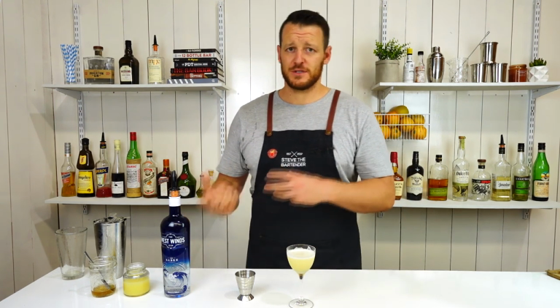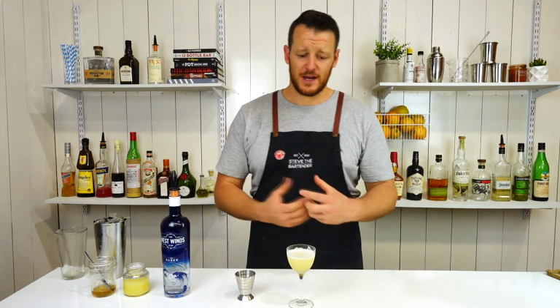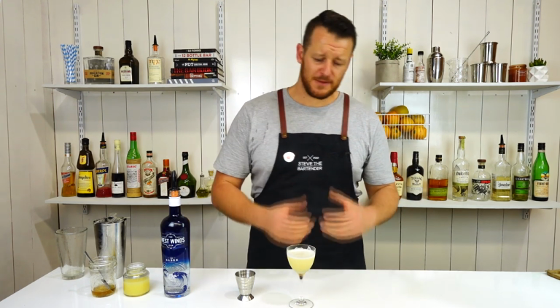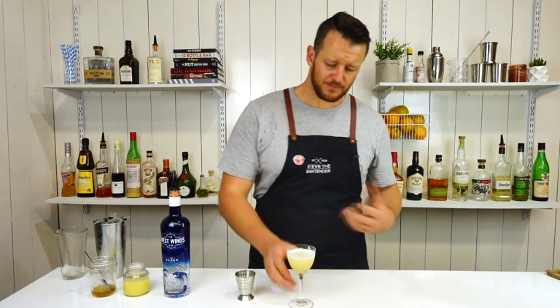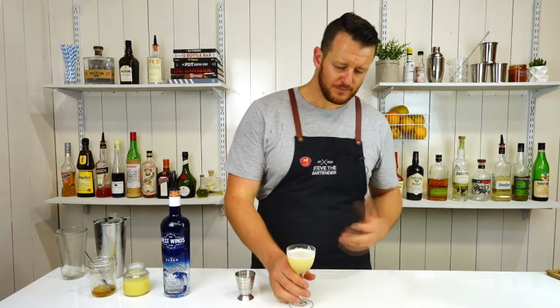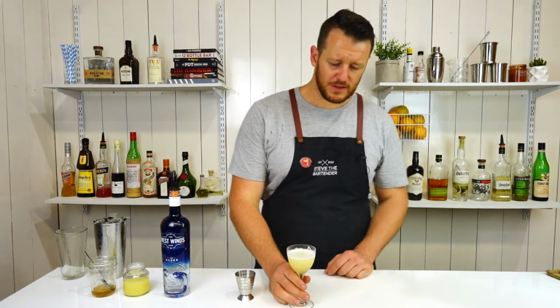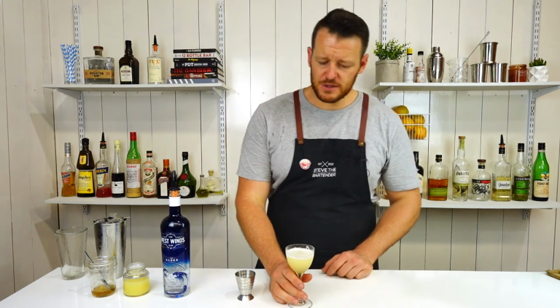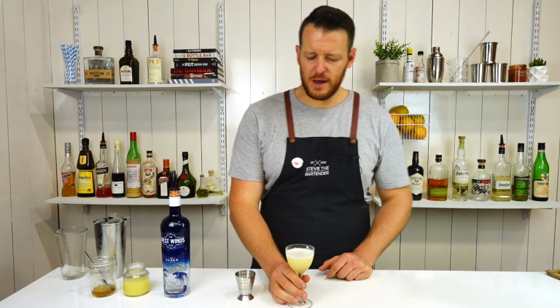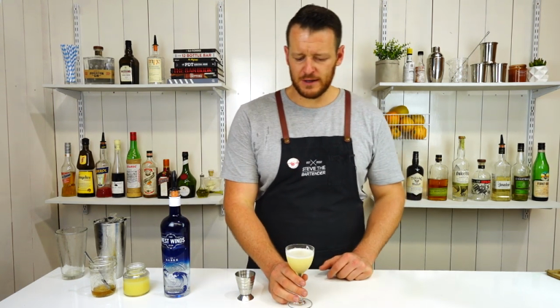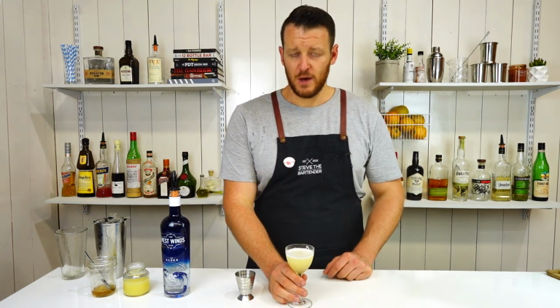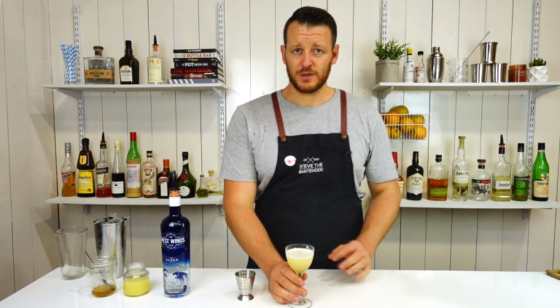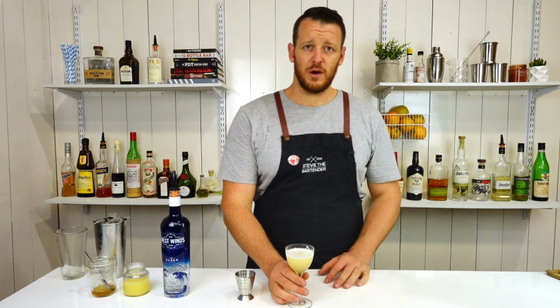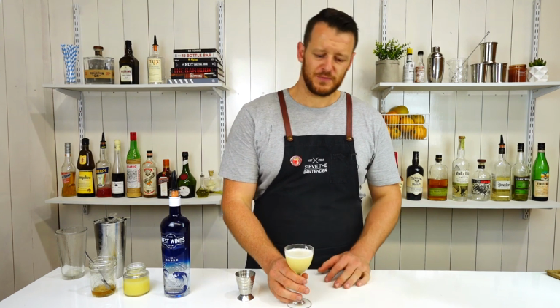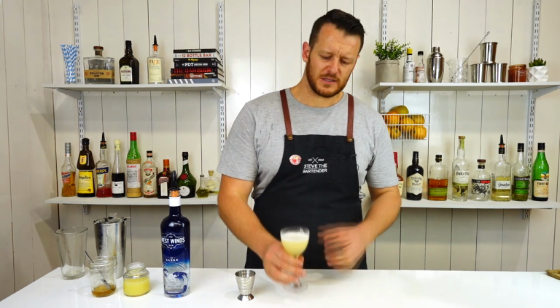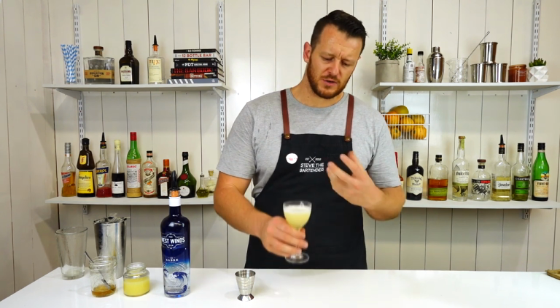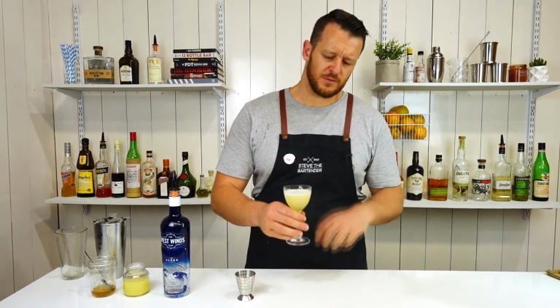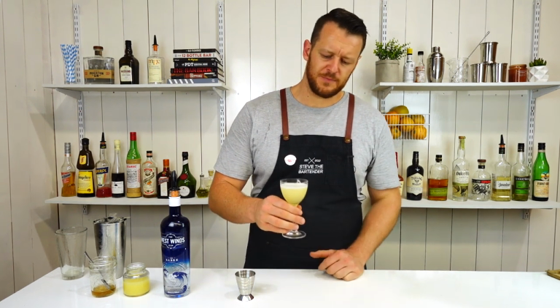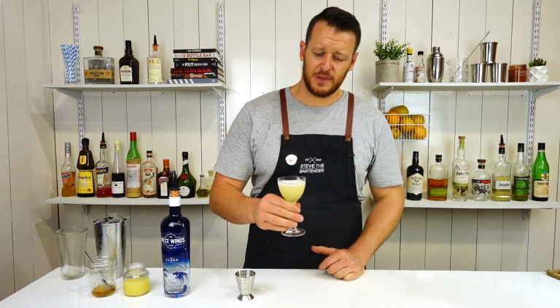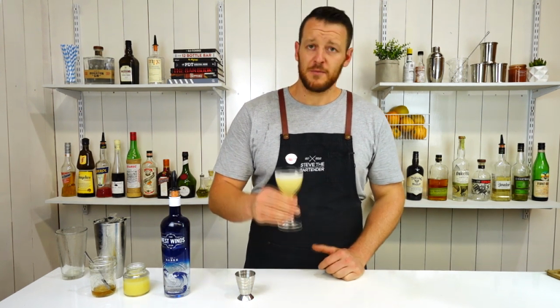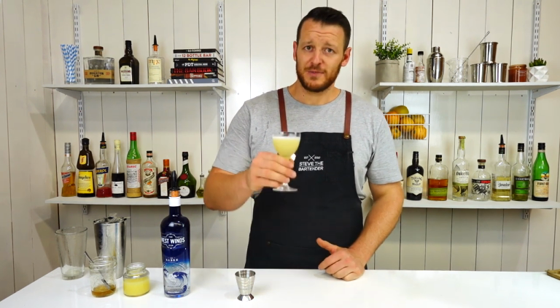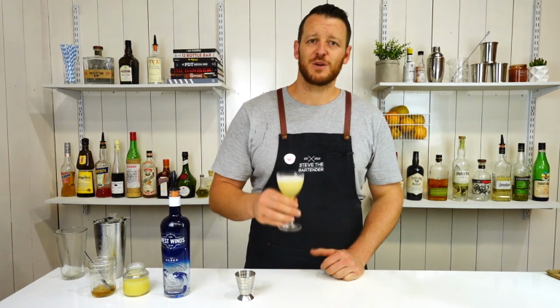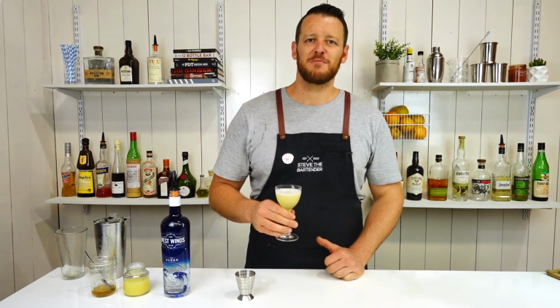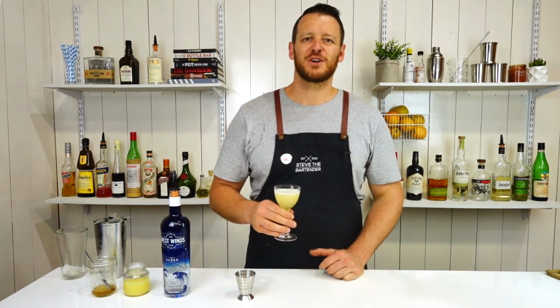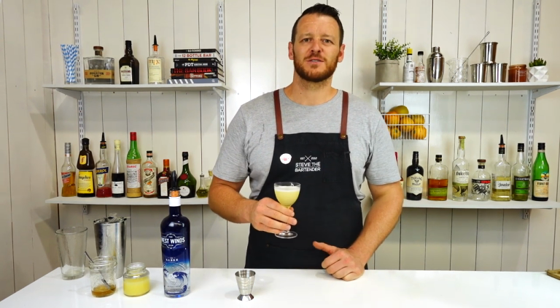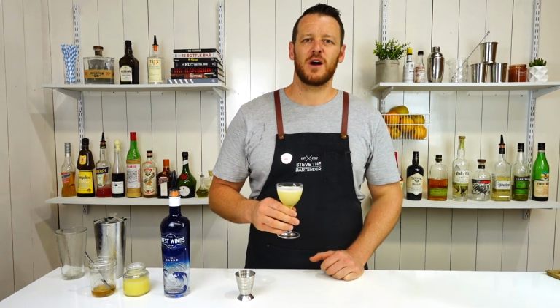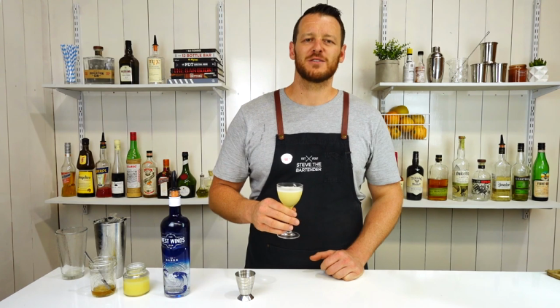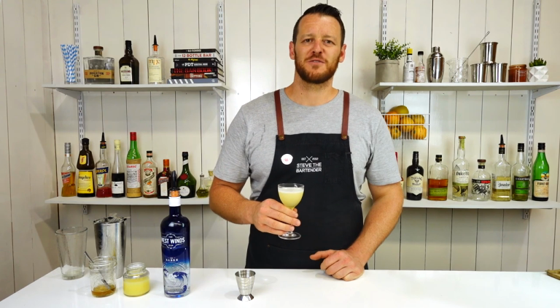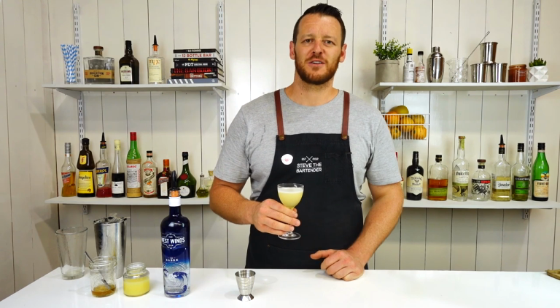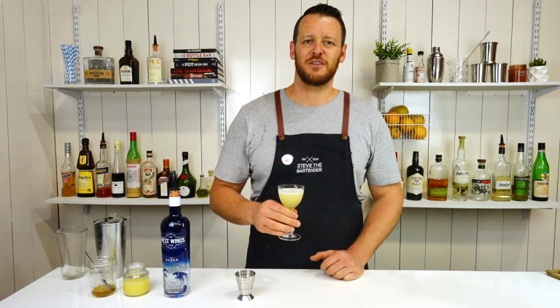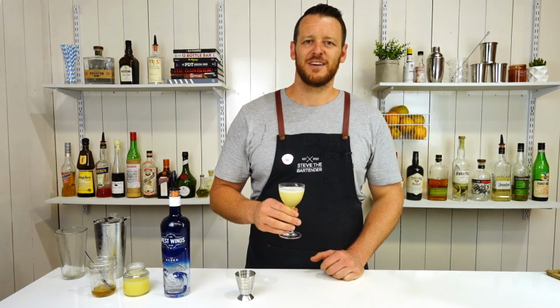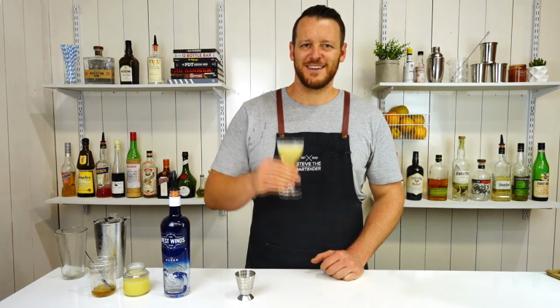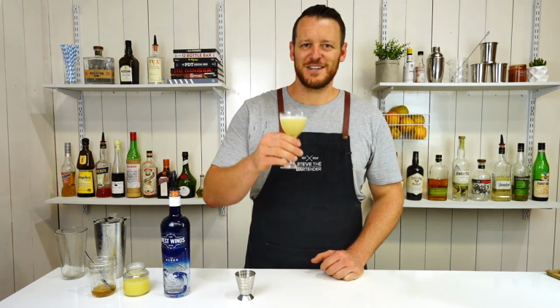Citrusy, honey. The gin's not overpowering. Works really well. You get some of that dryness from the gin. Thanks for watching — make sure you like and subscribe, and I'll see you soon for another cocktail video. Cheers.